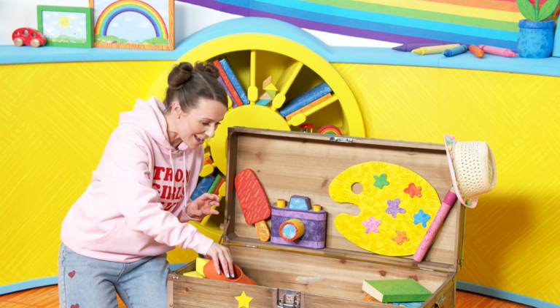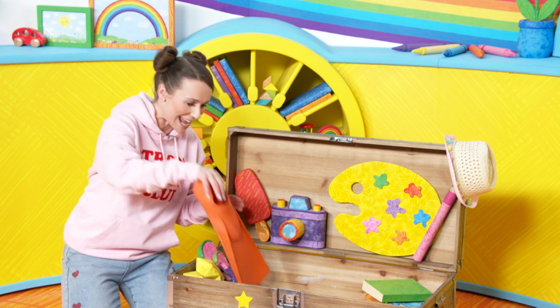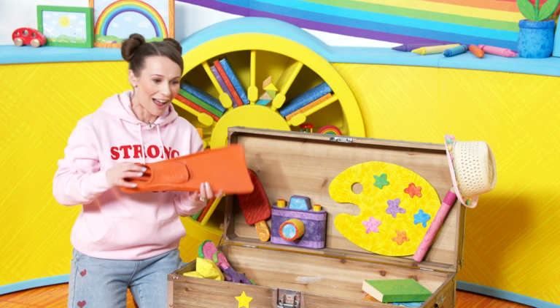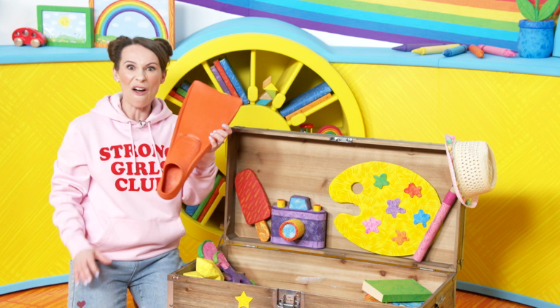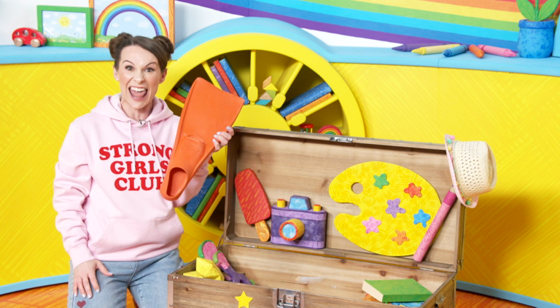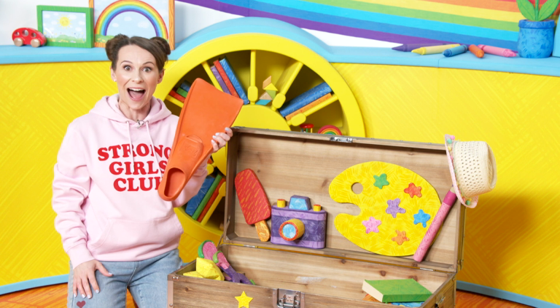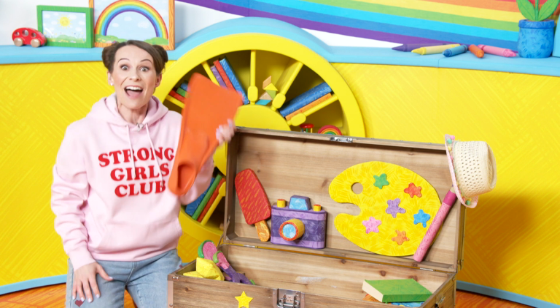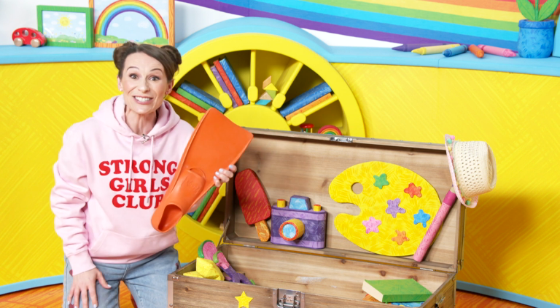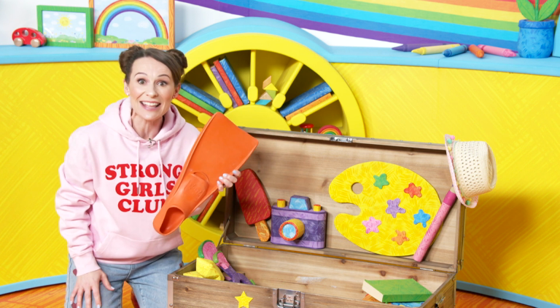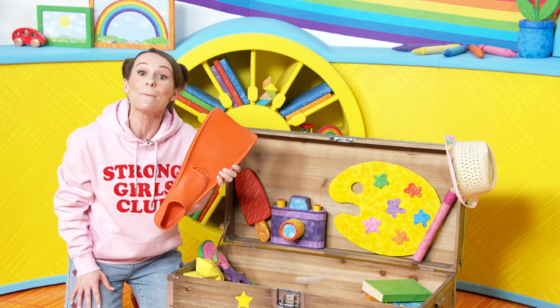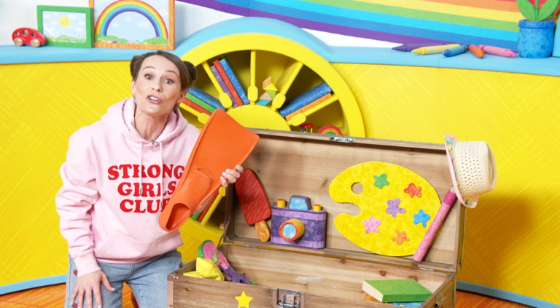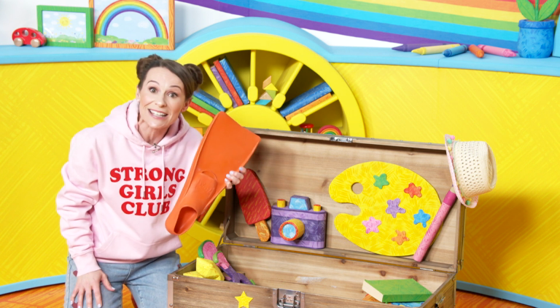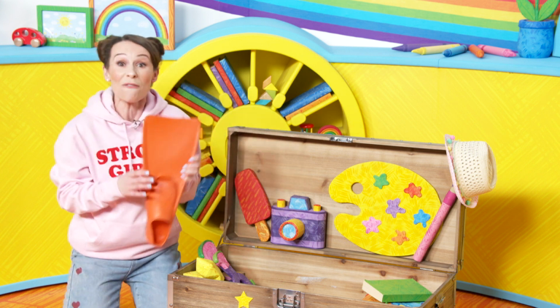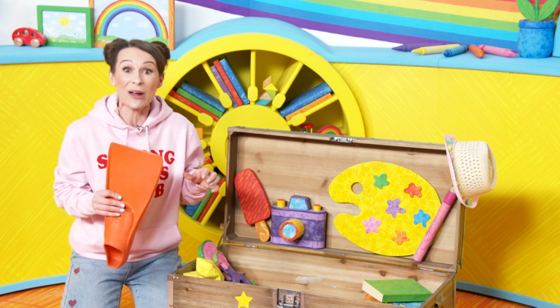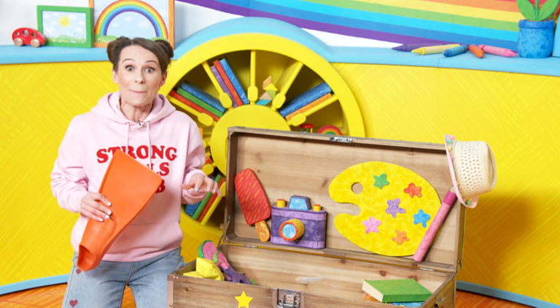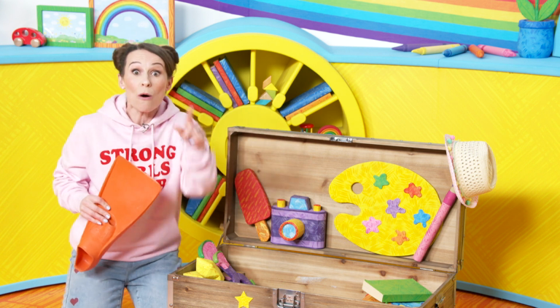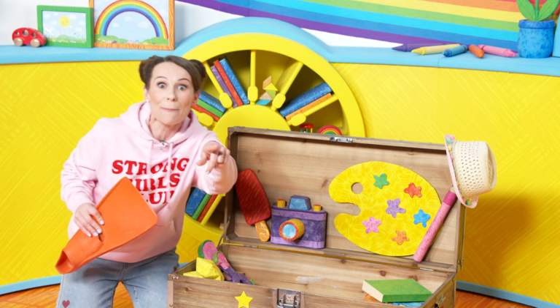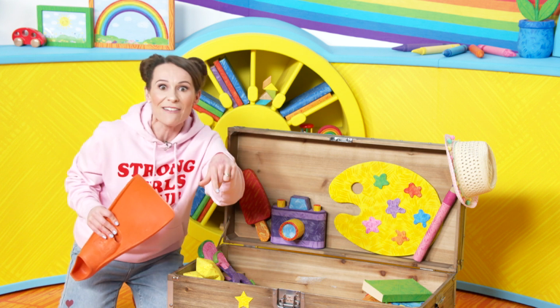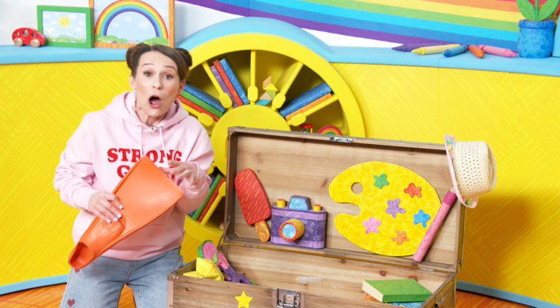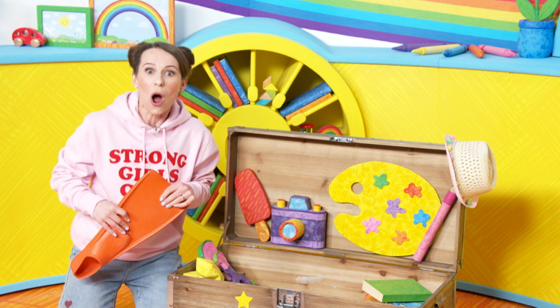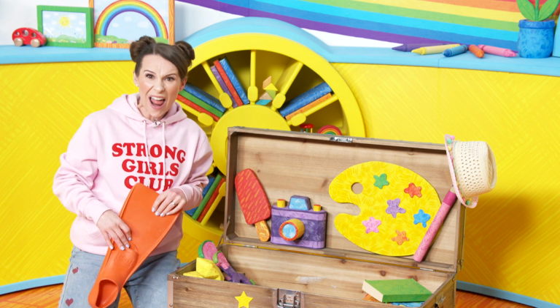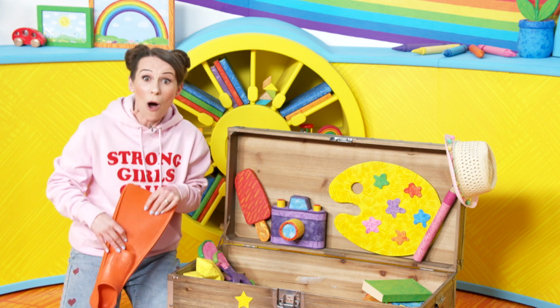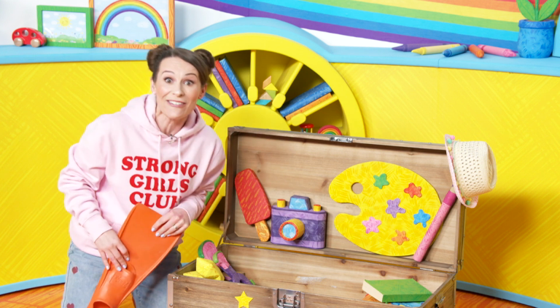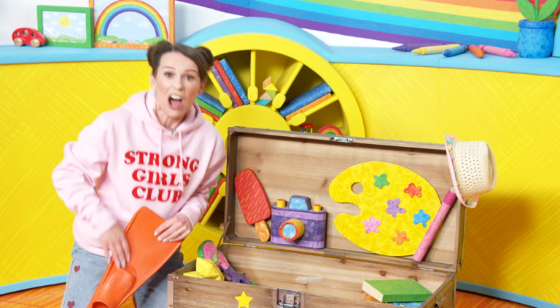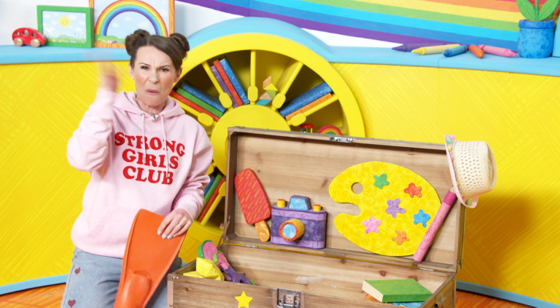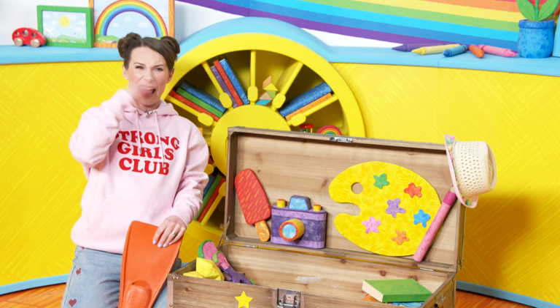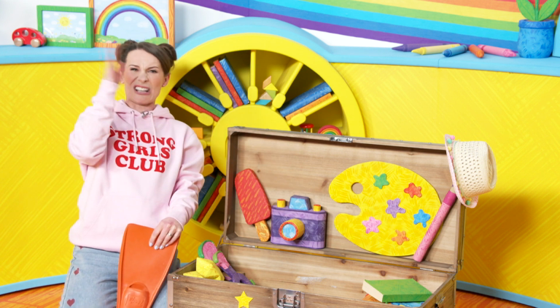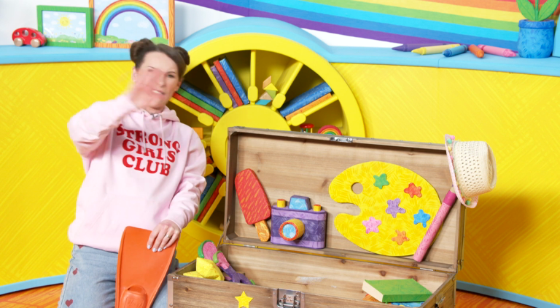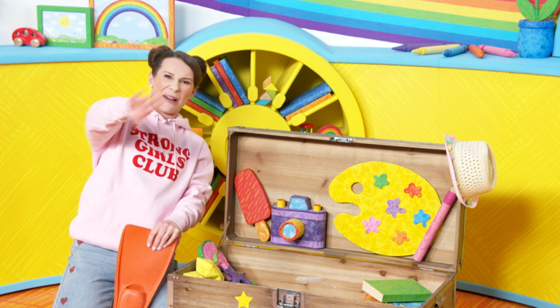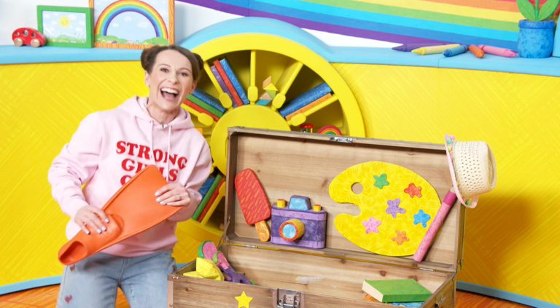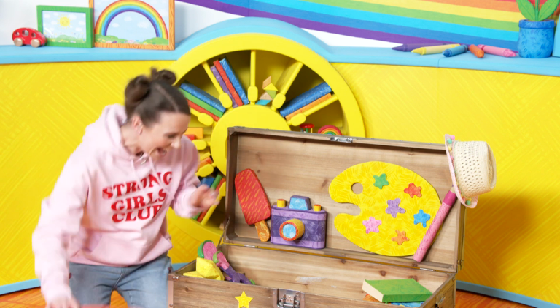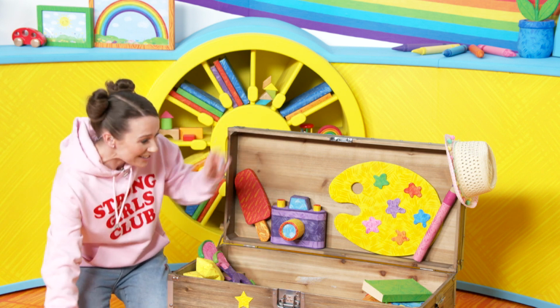So first thing is a flipper. Have you got something that you can put on your feet? Go and find it quickly. Maybe... oh, slippers - very good! Oh, a wellie - oh, very good! Oh, a smelly sock - put that away! Well done!